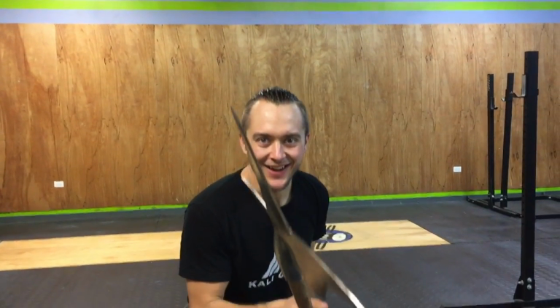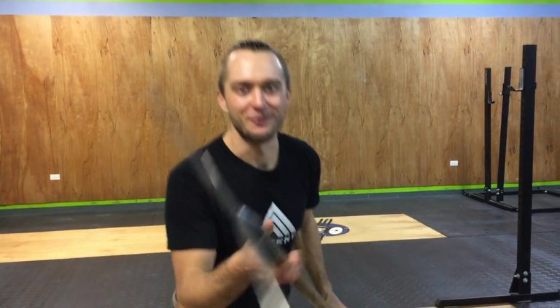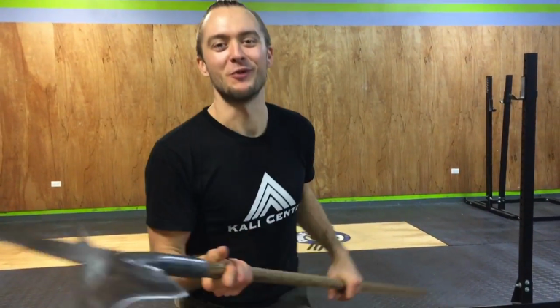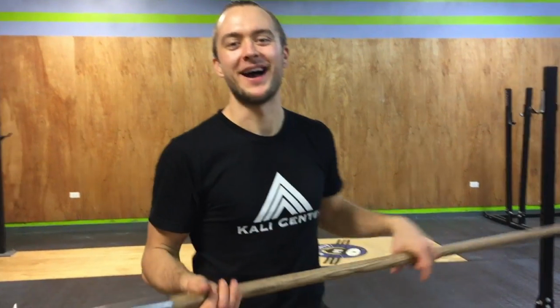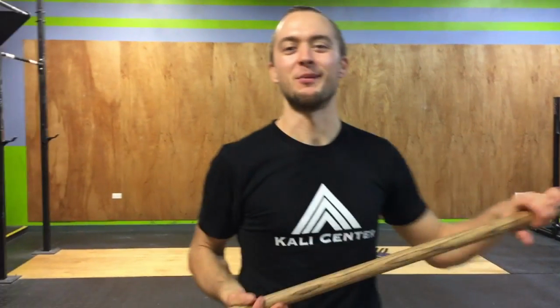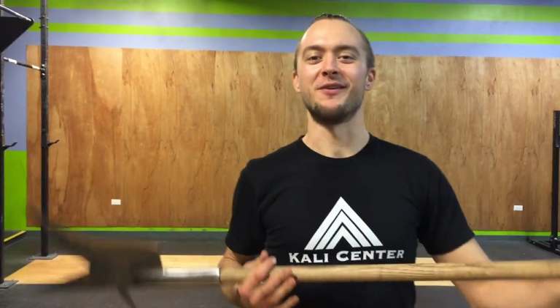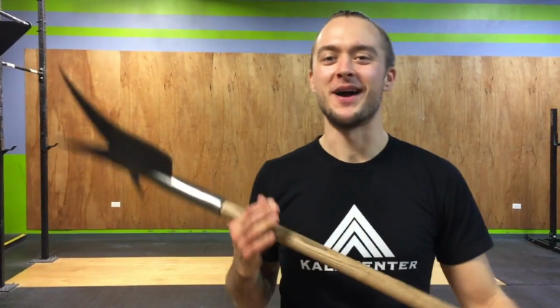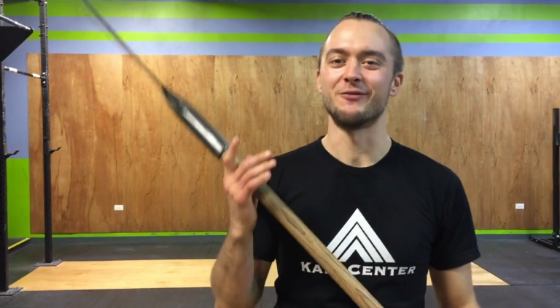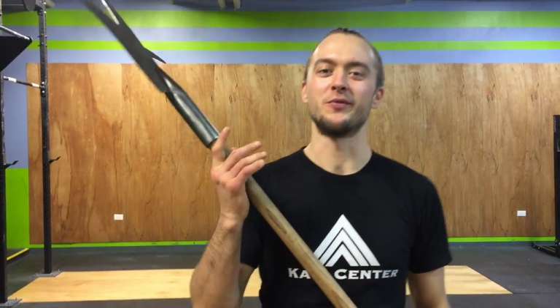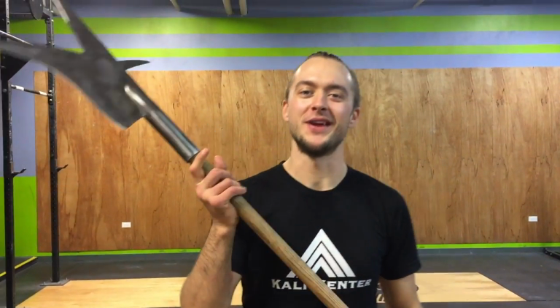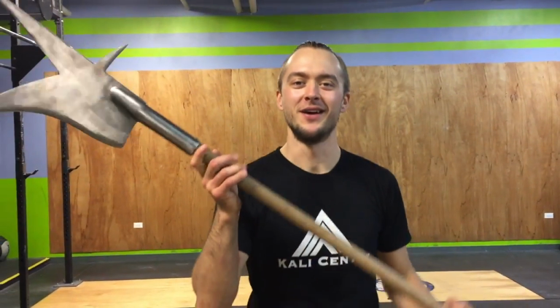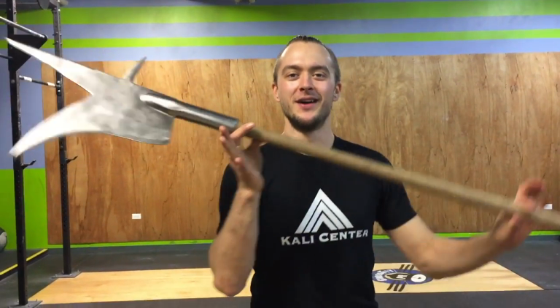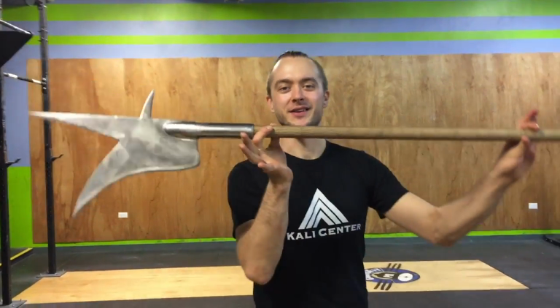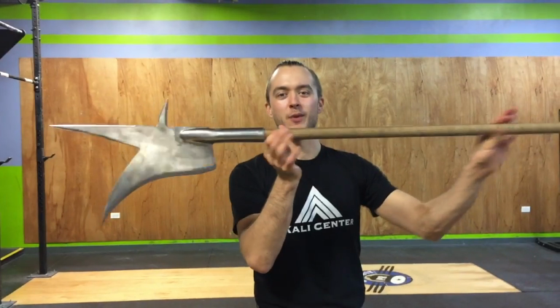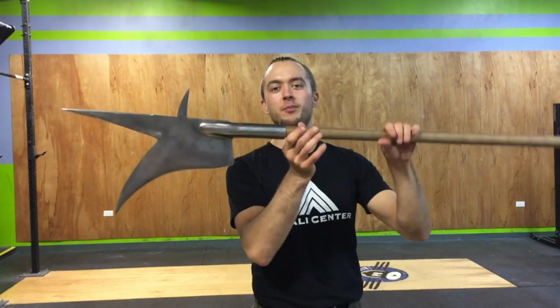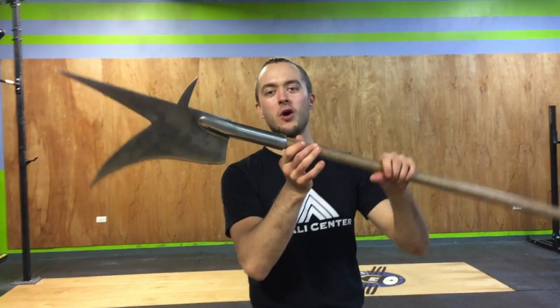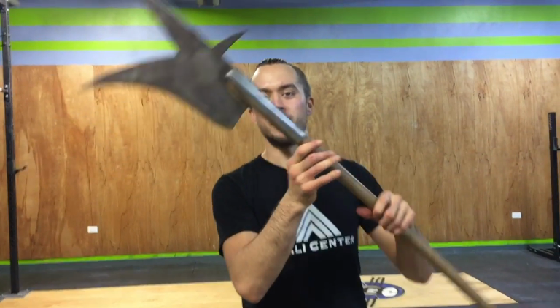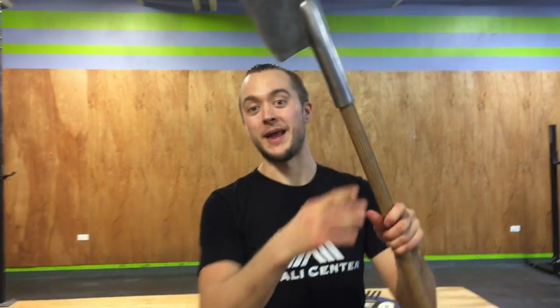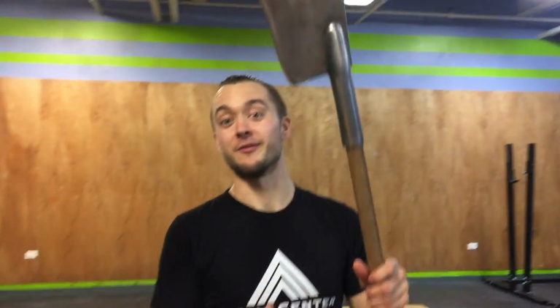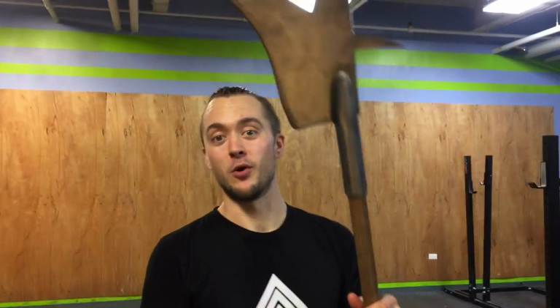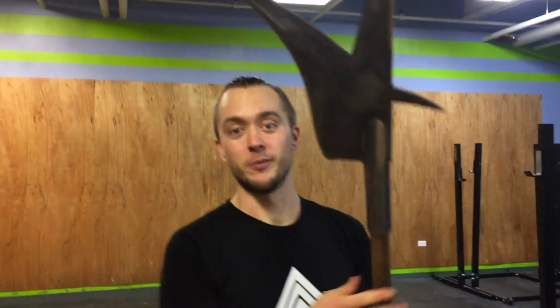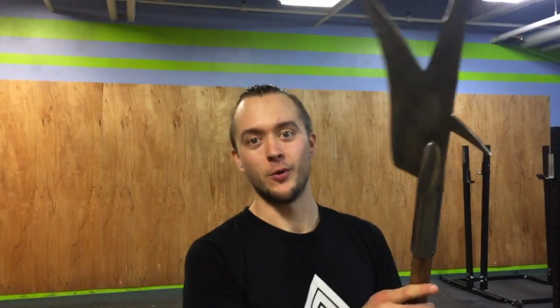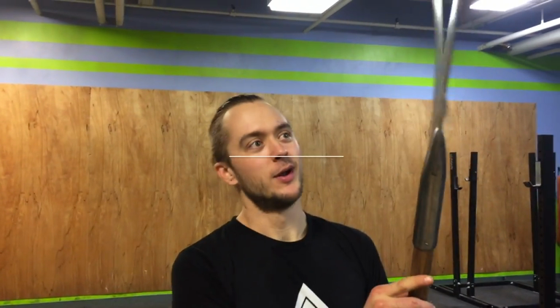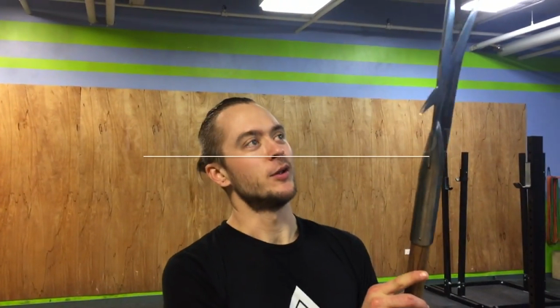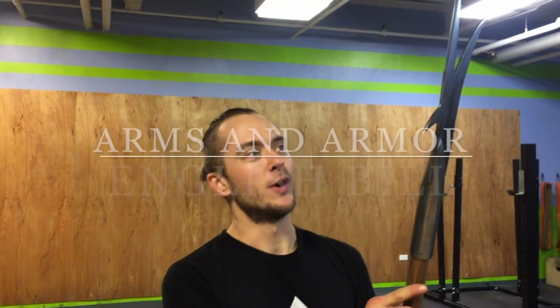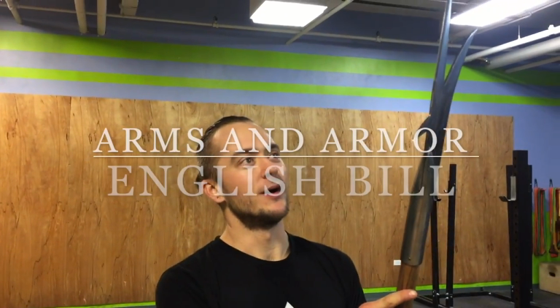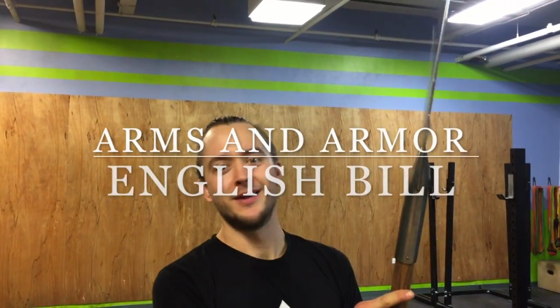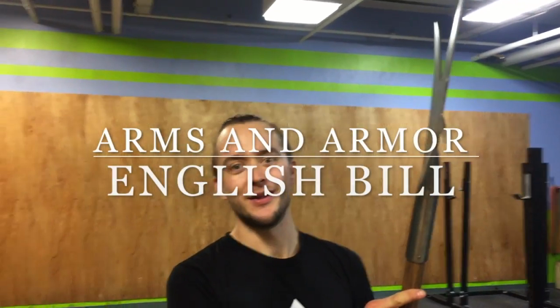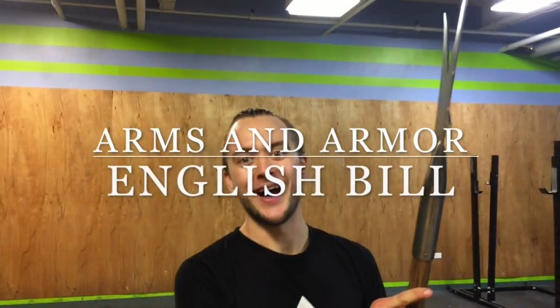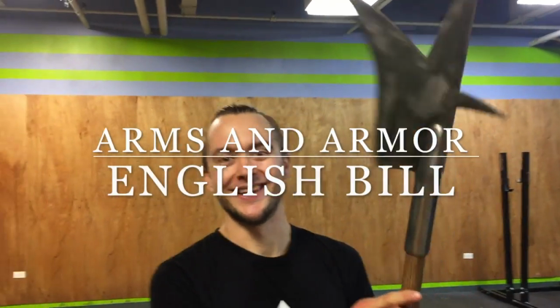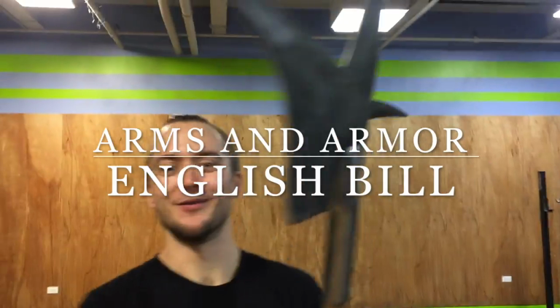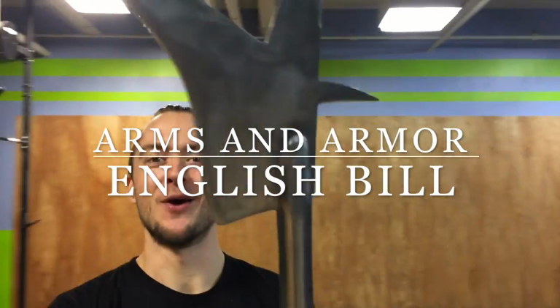Alright everyone, welcome back. Tom Sokvea back again for Cult of Athena. Today we have a polearm. People have been asking for polearms, so you got it. Here we go.